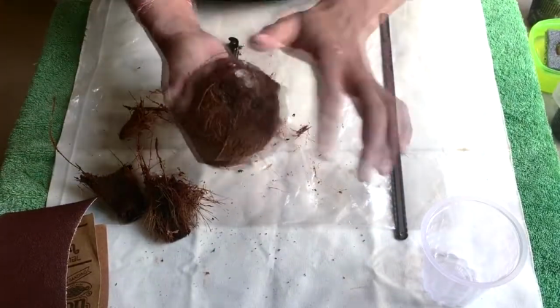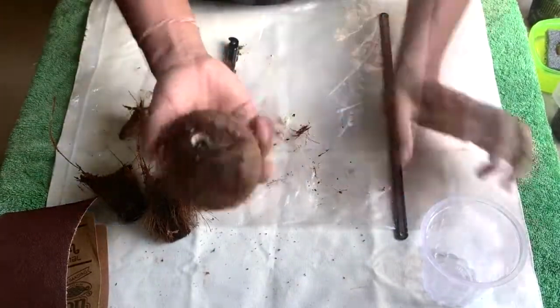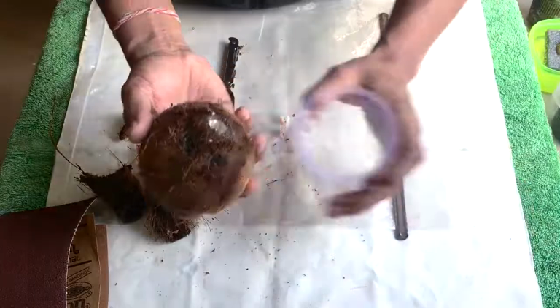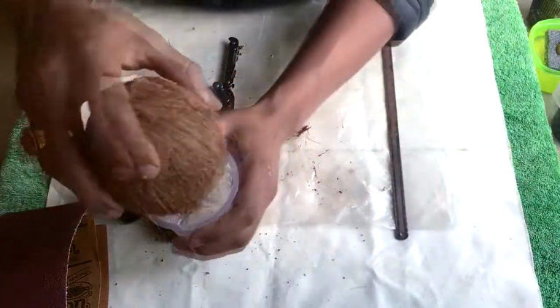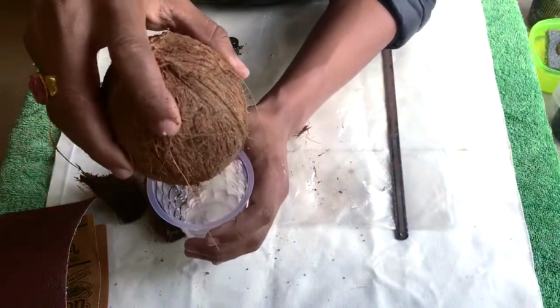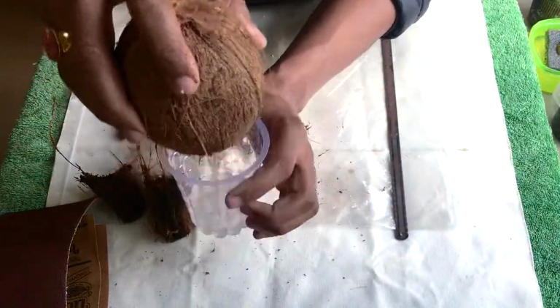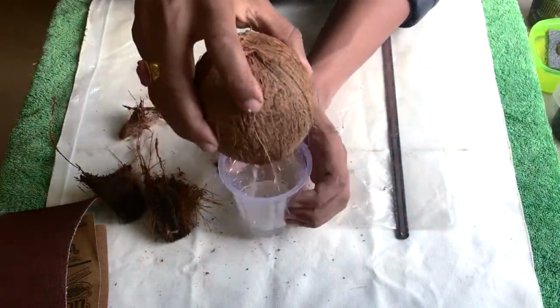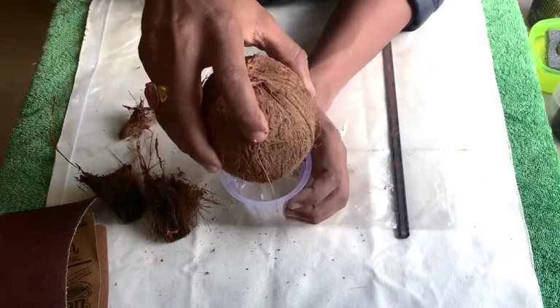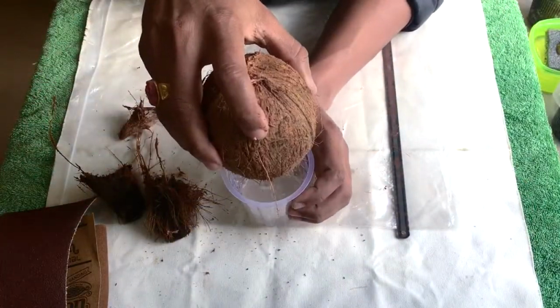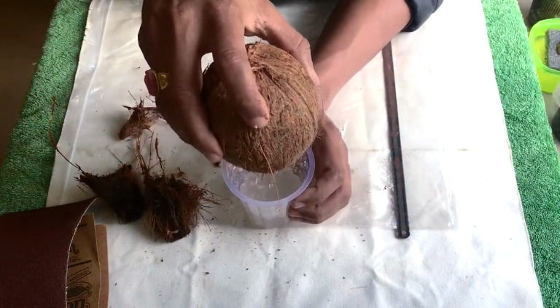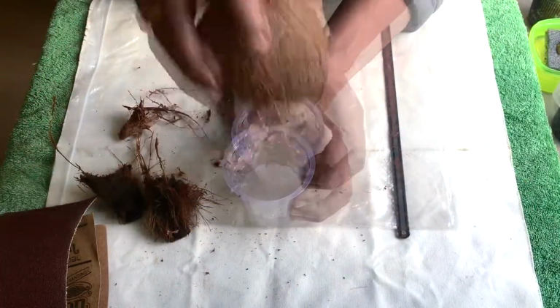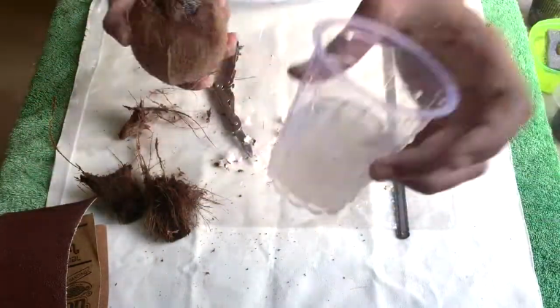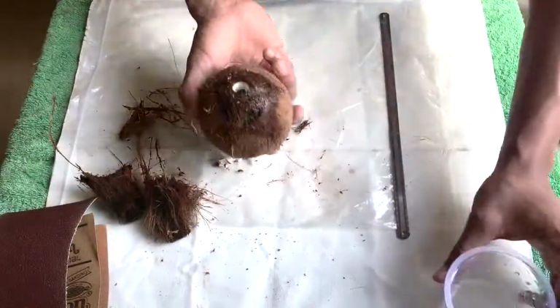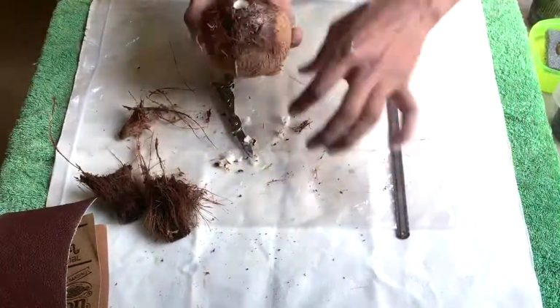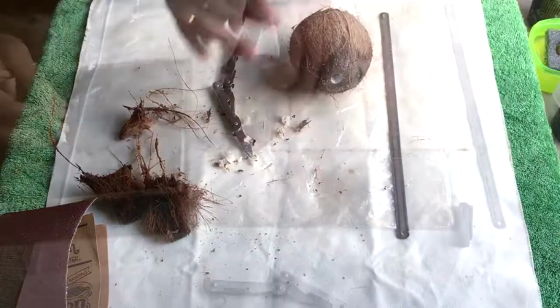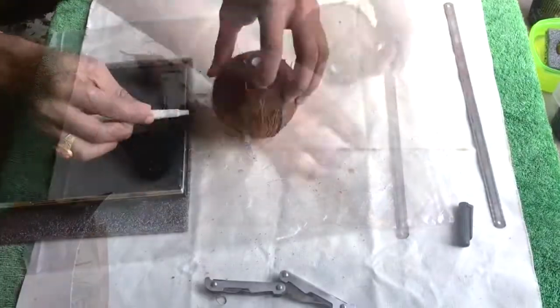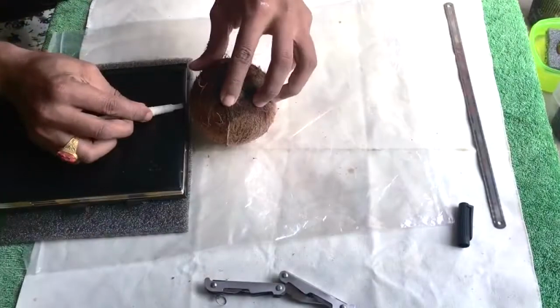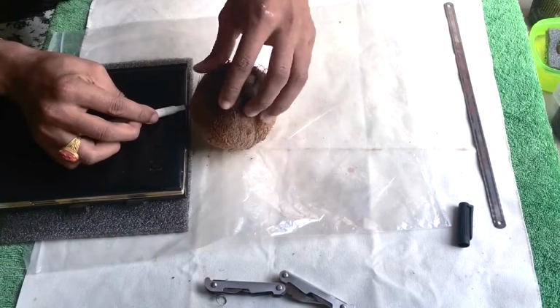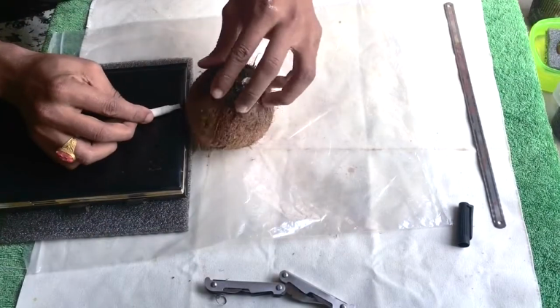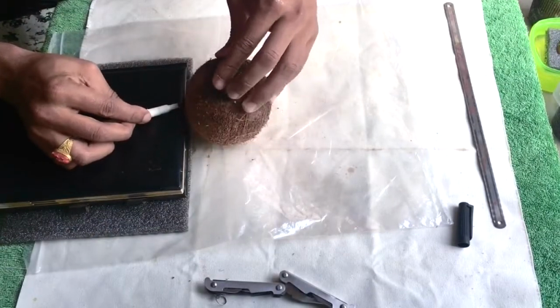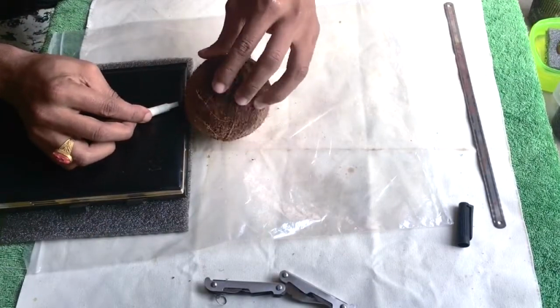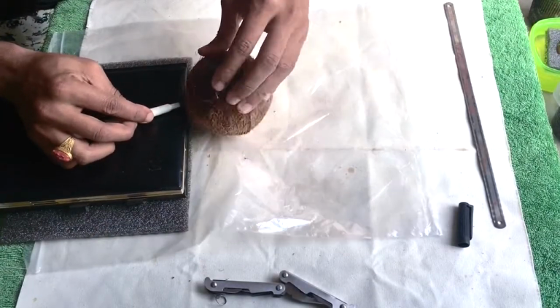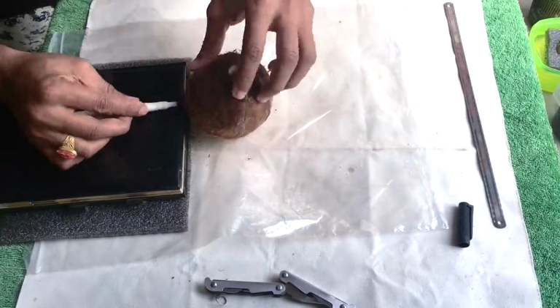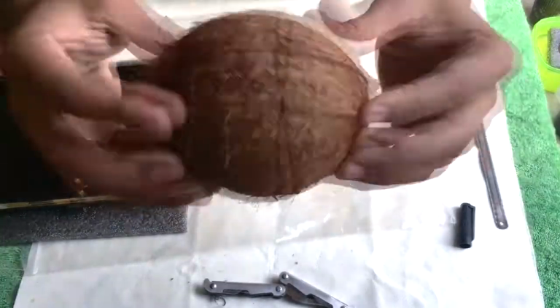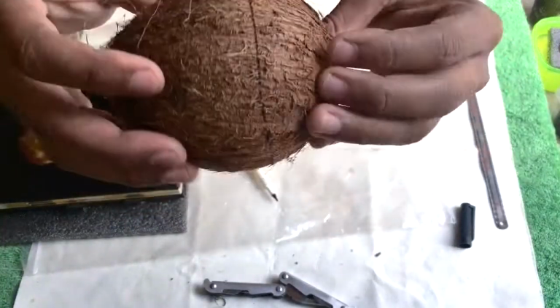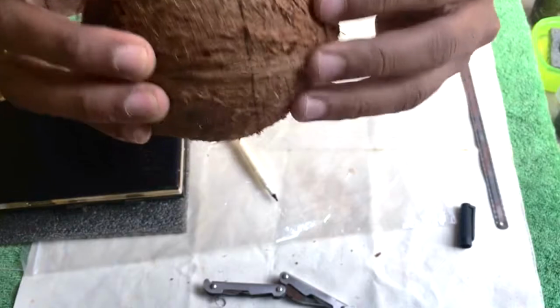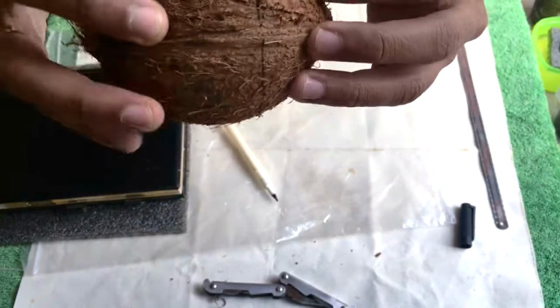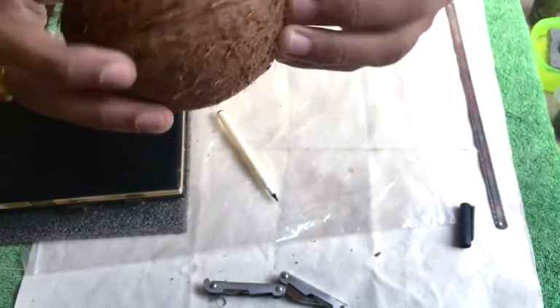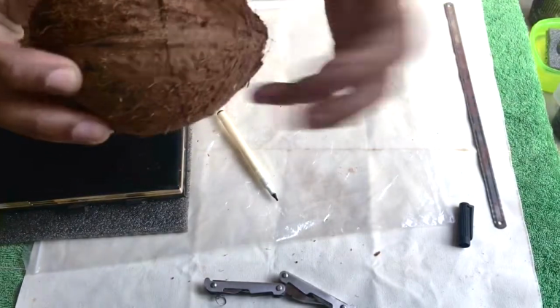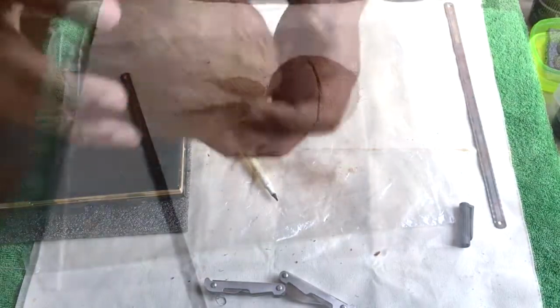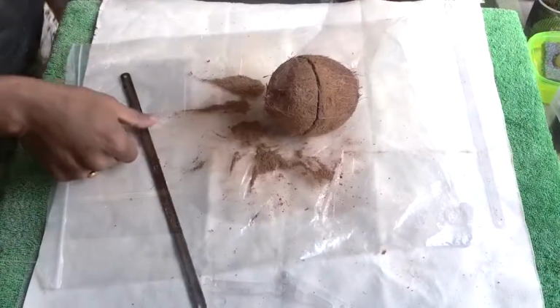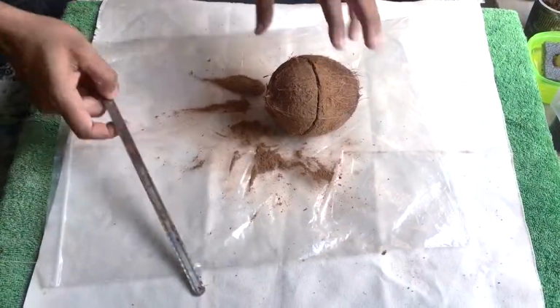This water is so nutritious — it's good for your digestion and the skin. I have marked it, and now I'll cut the shell into two parts.